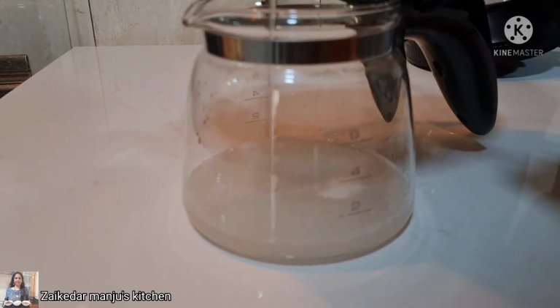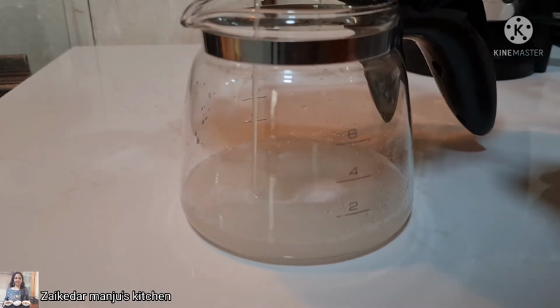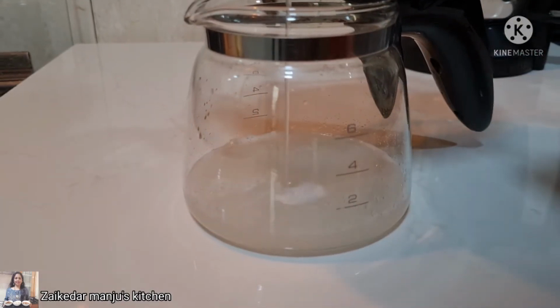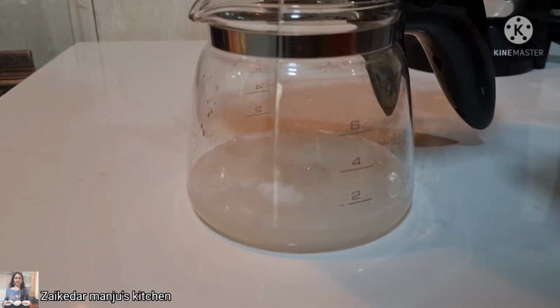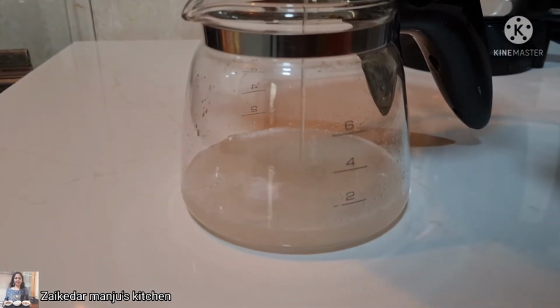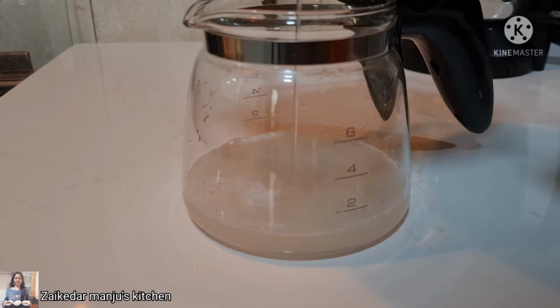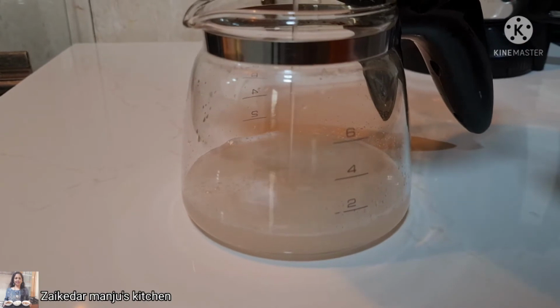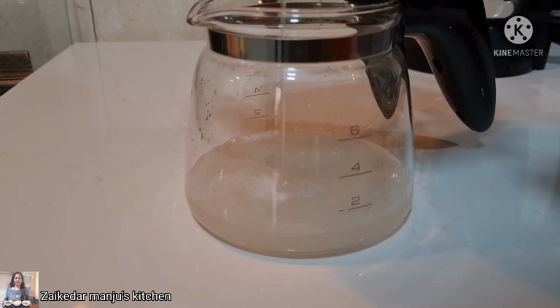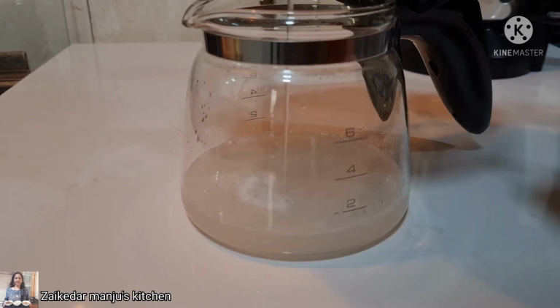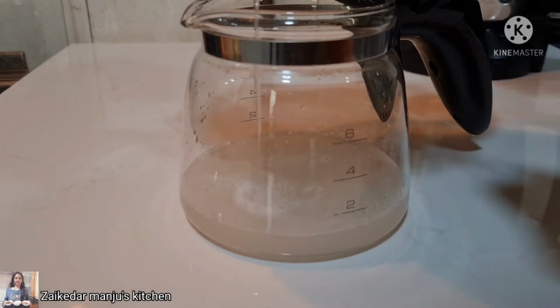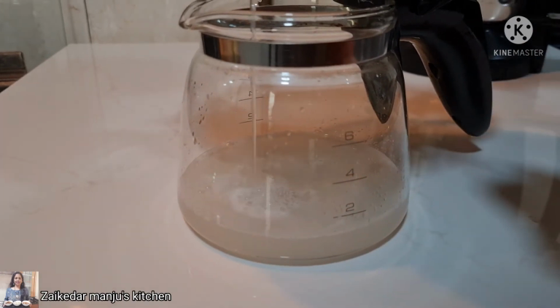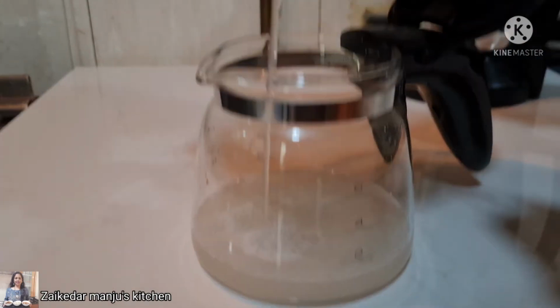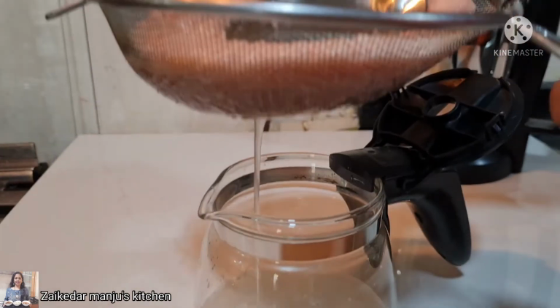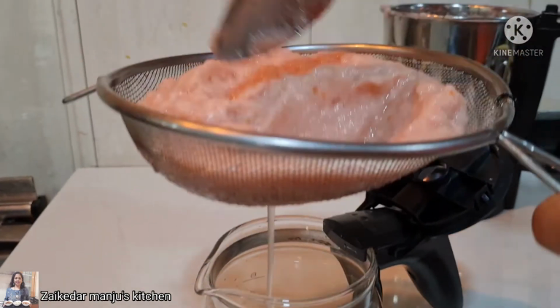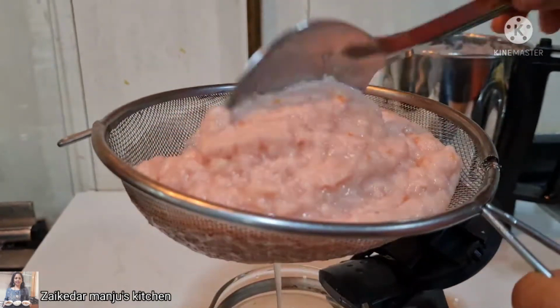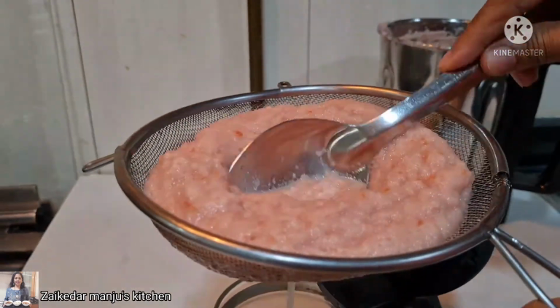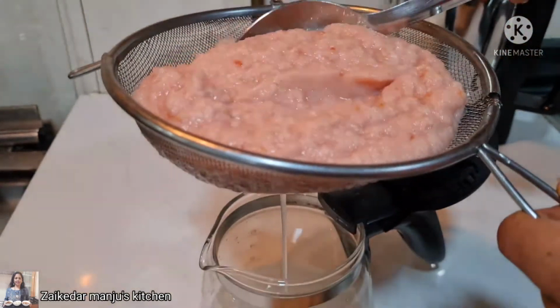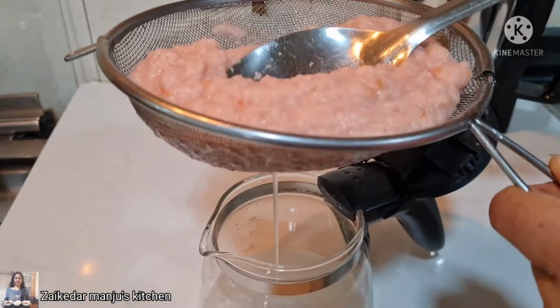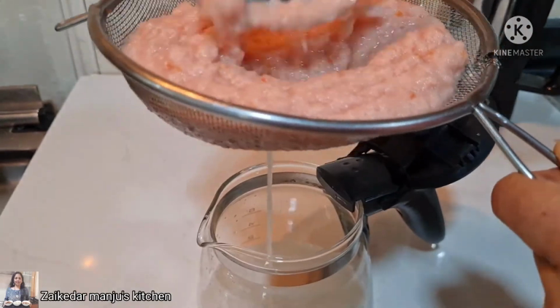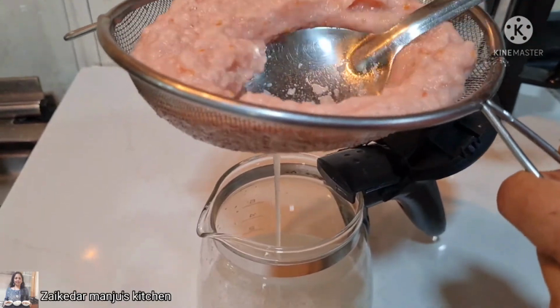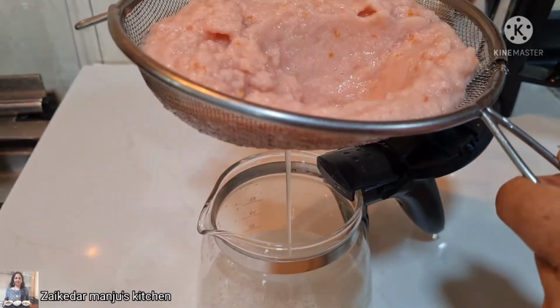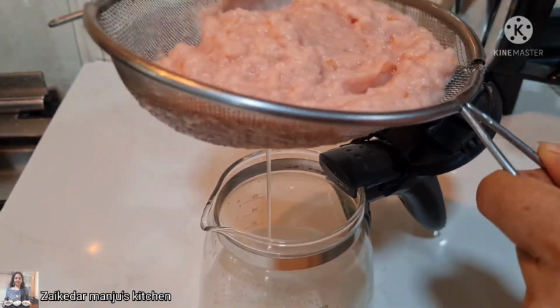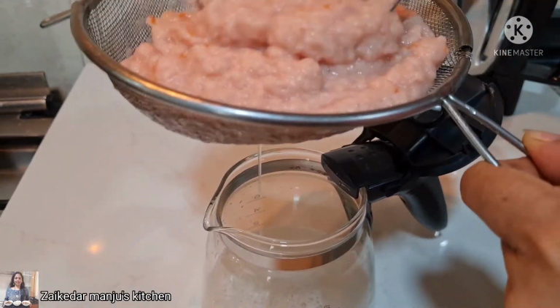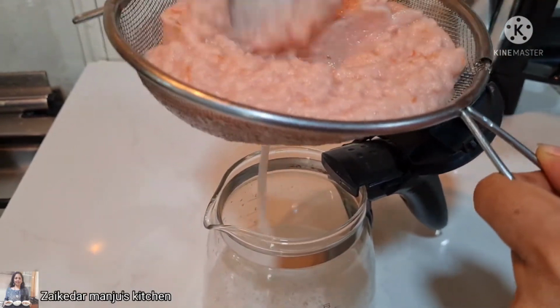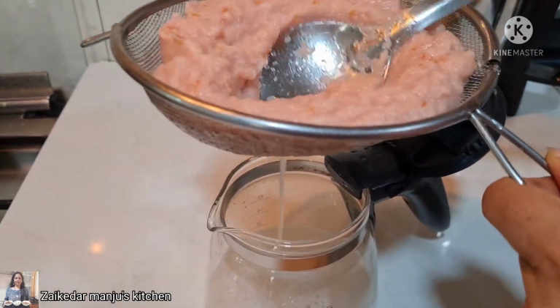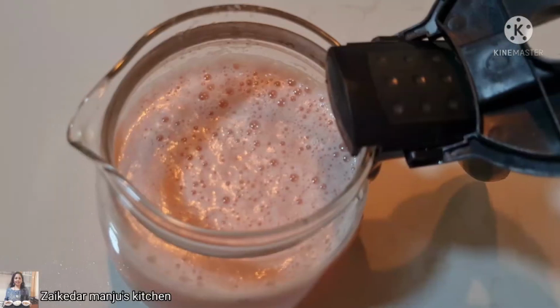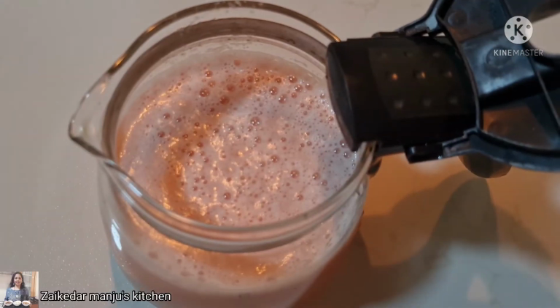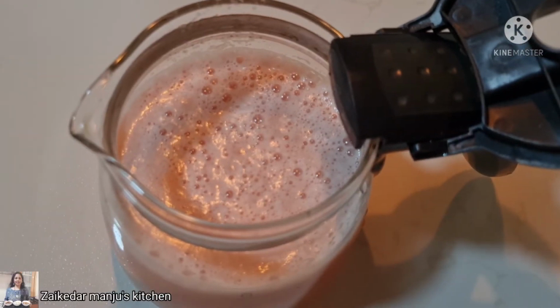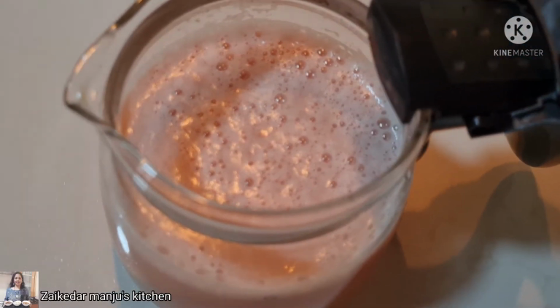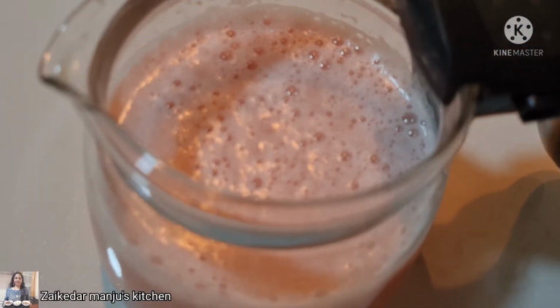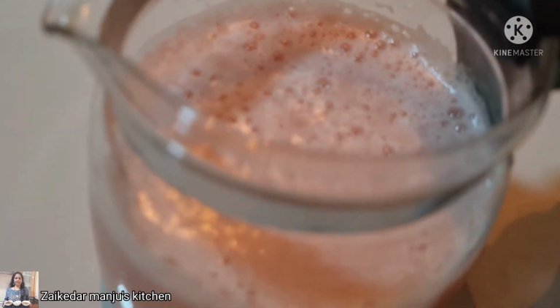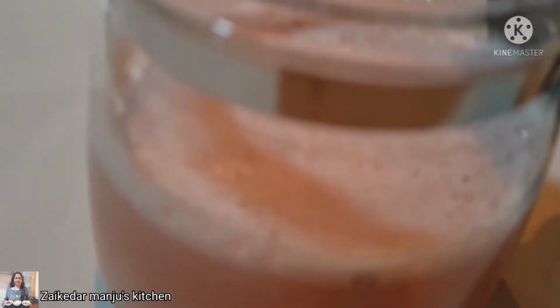I'll blend it nicely. Here it is done, and I will strain out the juice from the paste. See how thin this juice is looking — just strain it out nicely. Or if you want, you can have it like this also, like a smoothie.